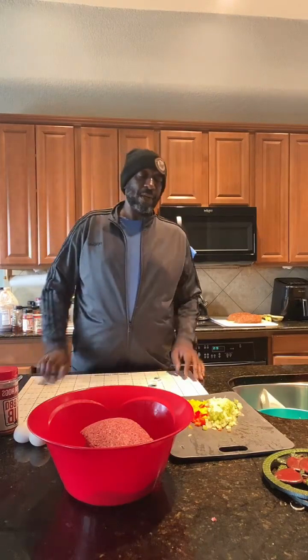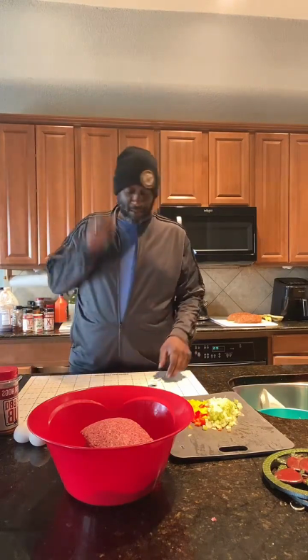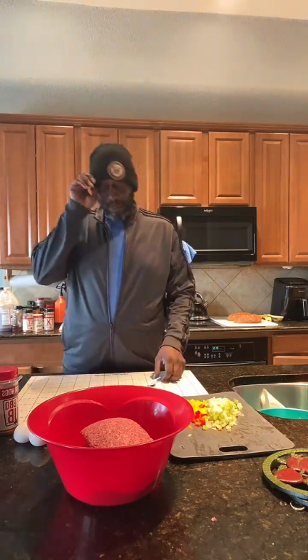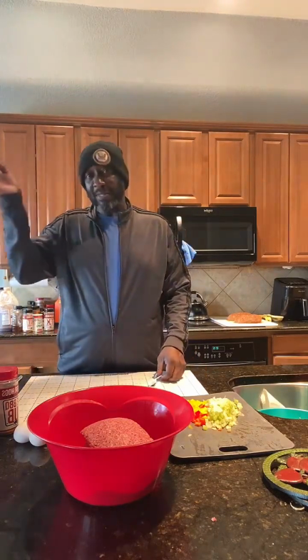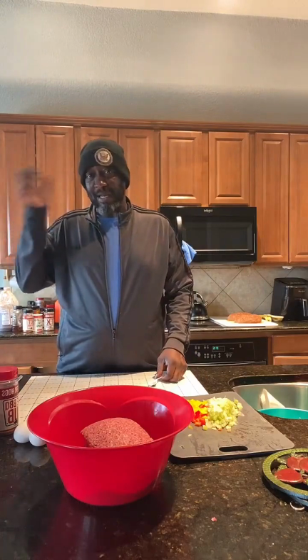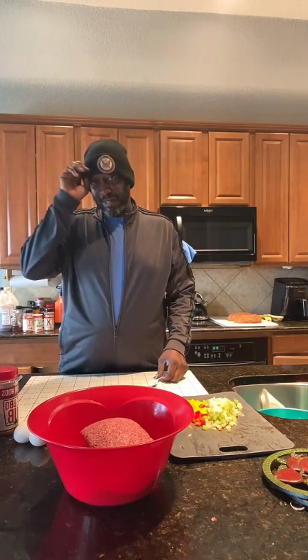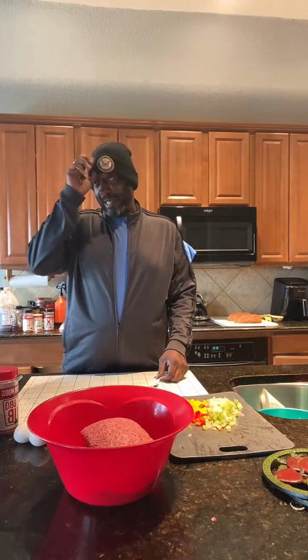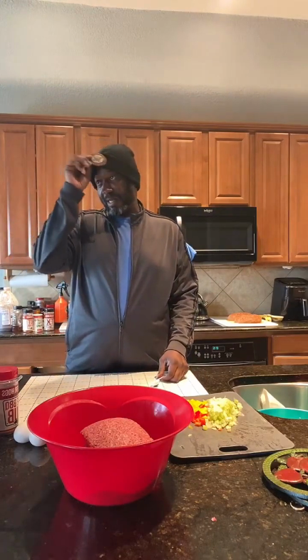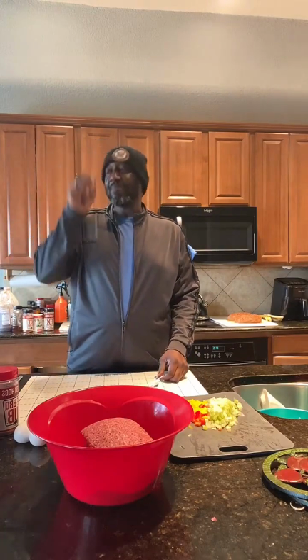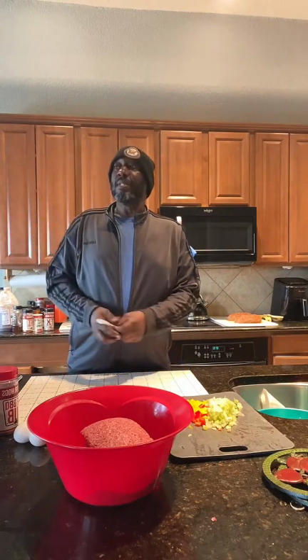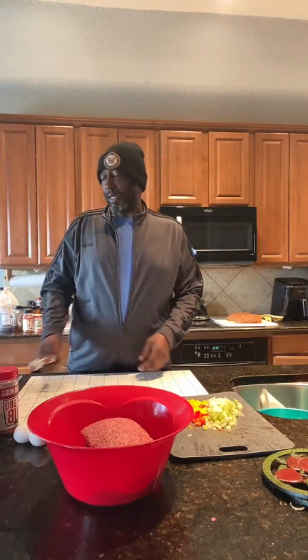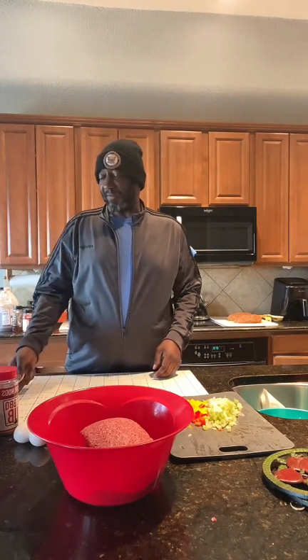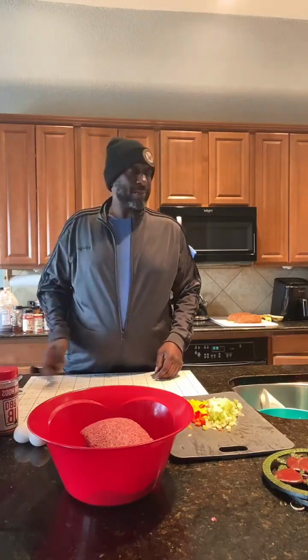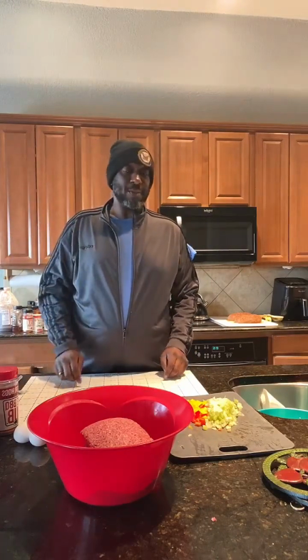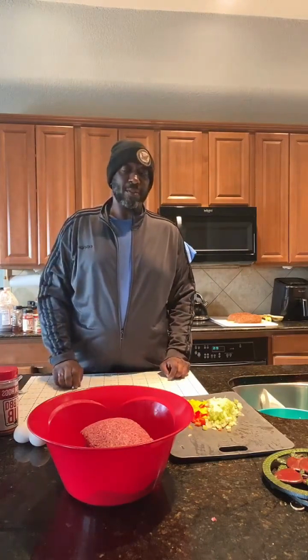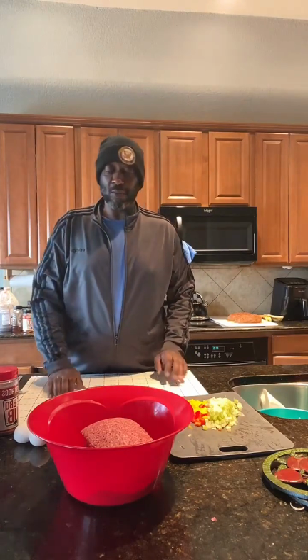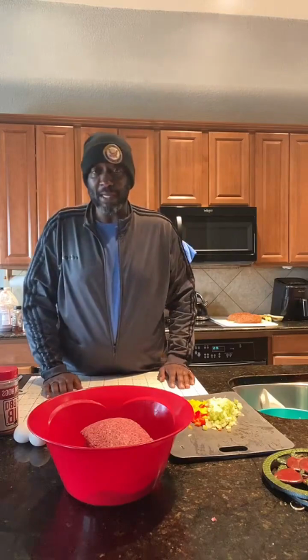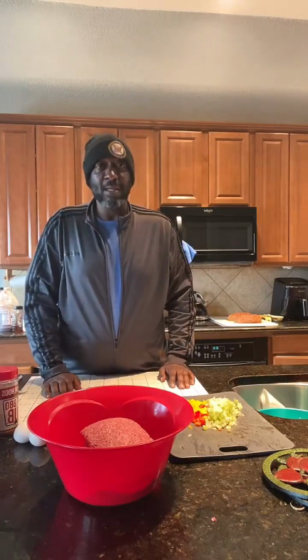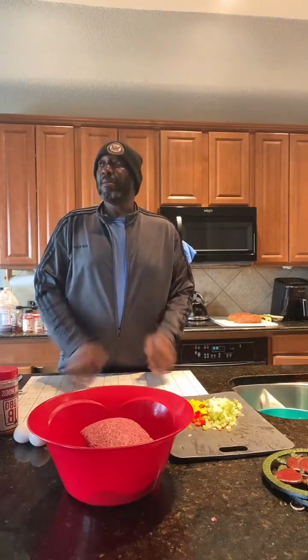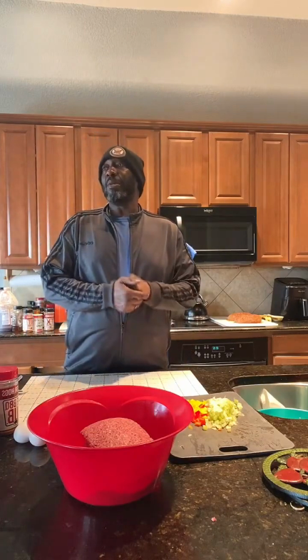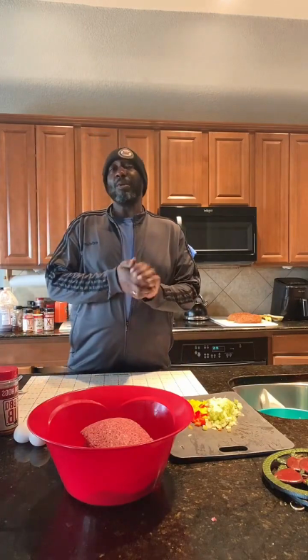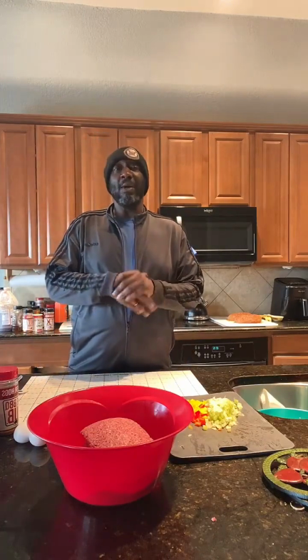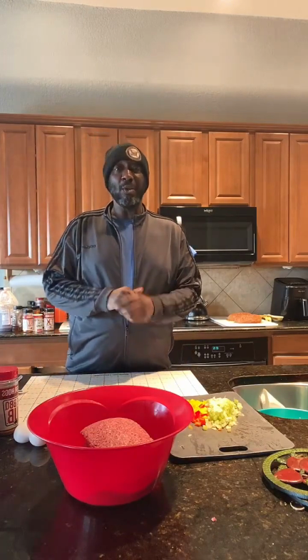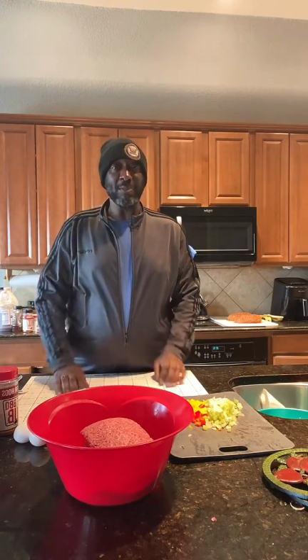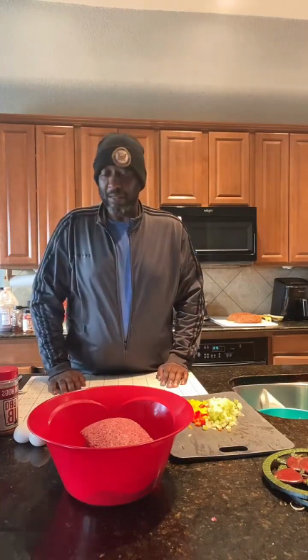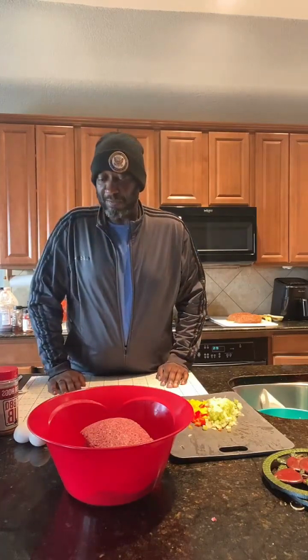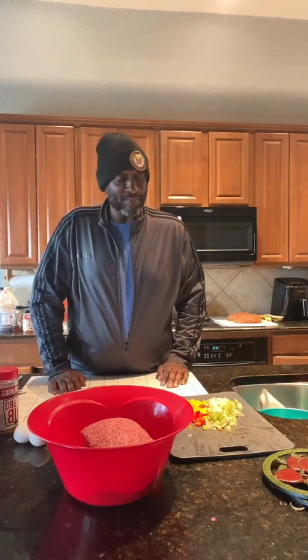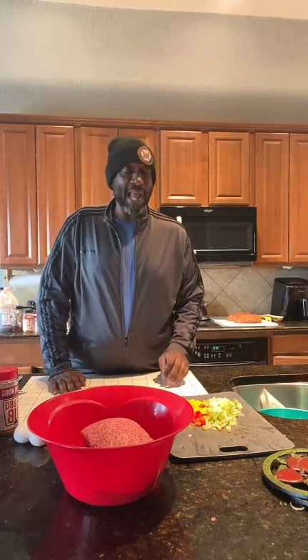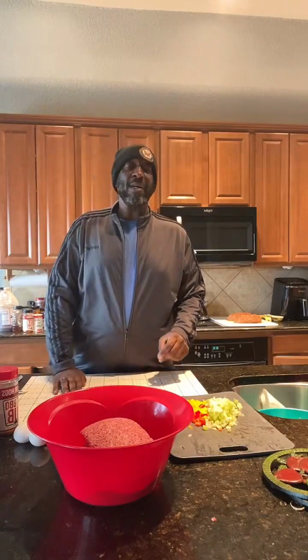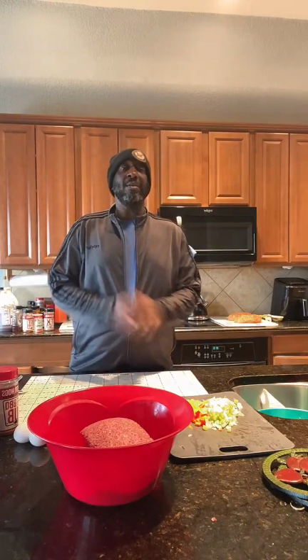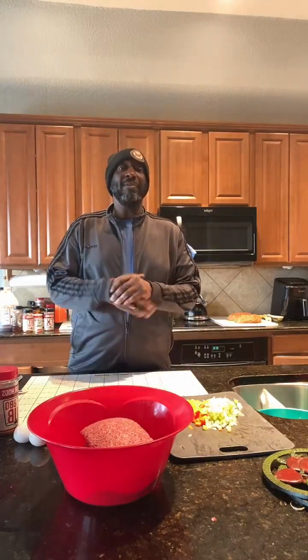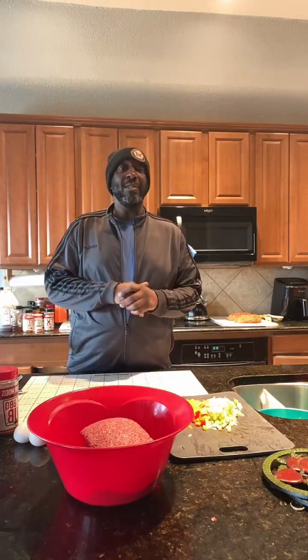I might even take y'all out there when I fire up the smoker. I'm going to use my drum smoker that my homeboy built me for half the price you ought to pay for one.